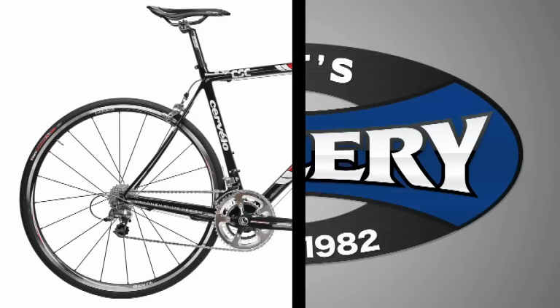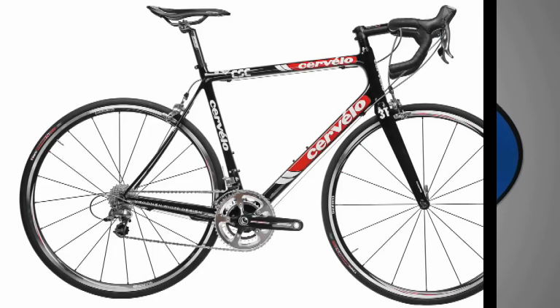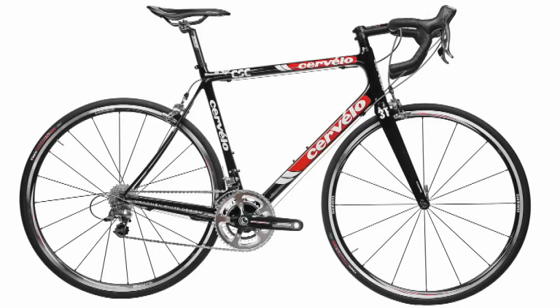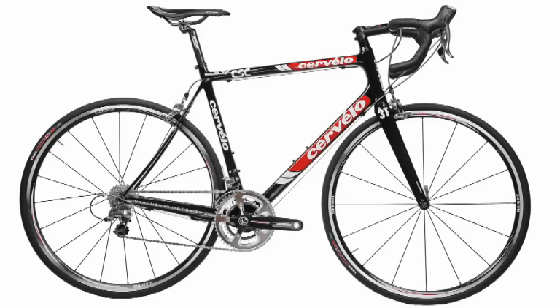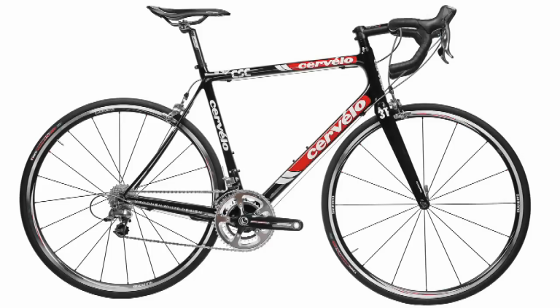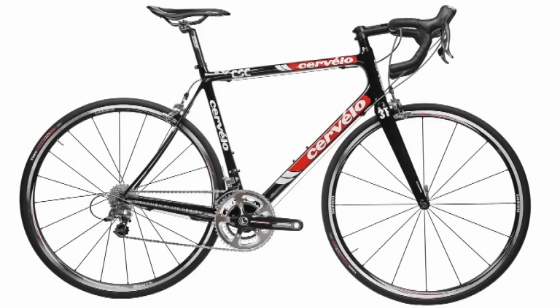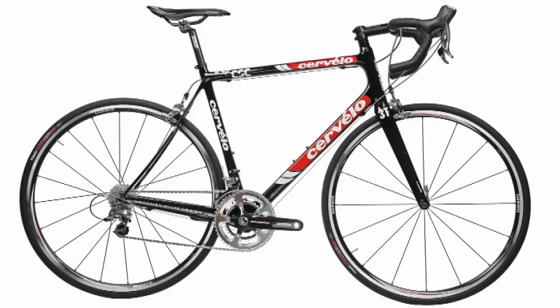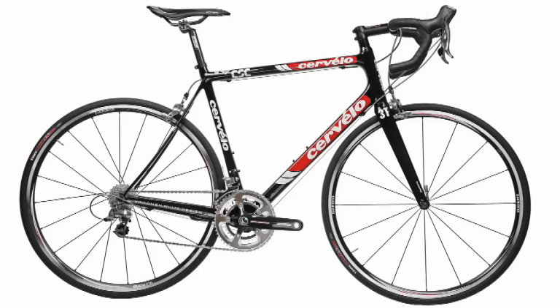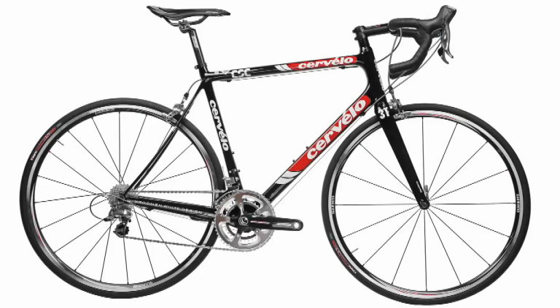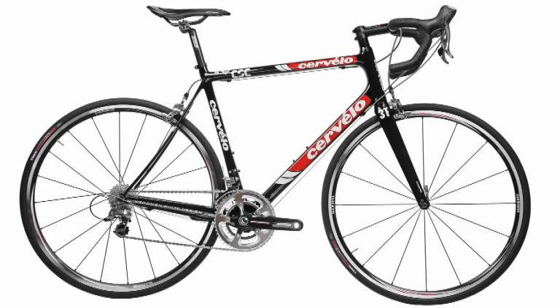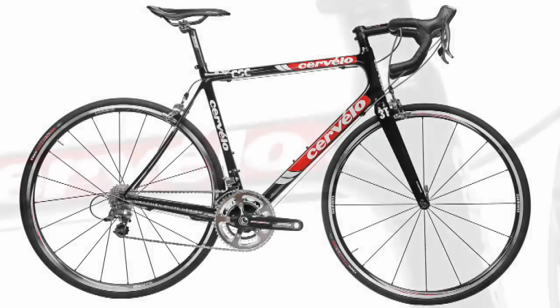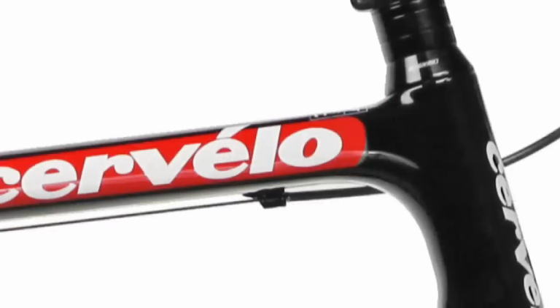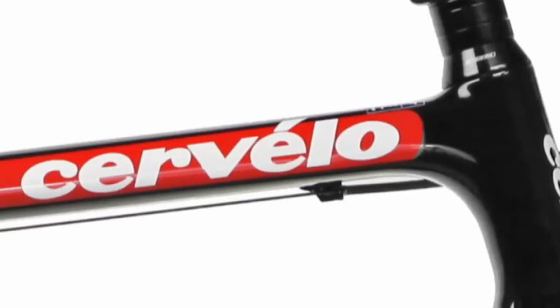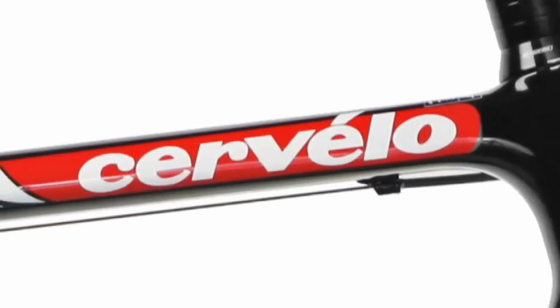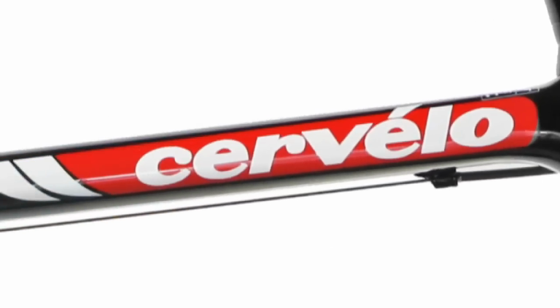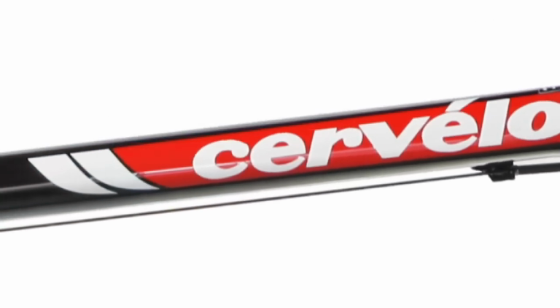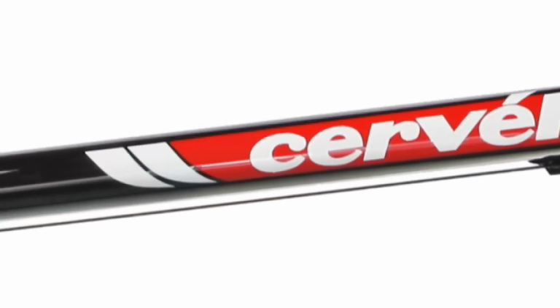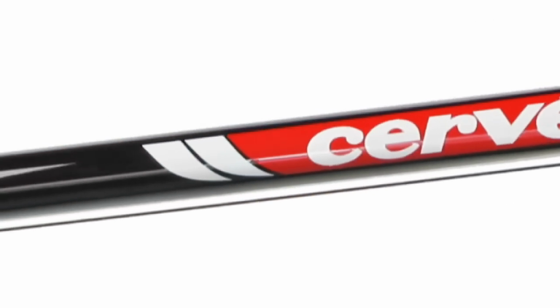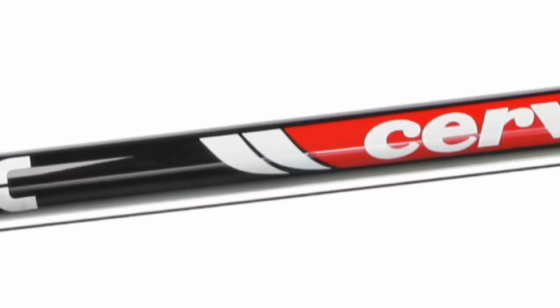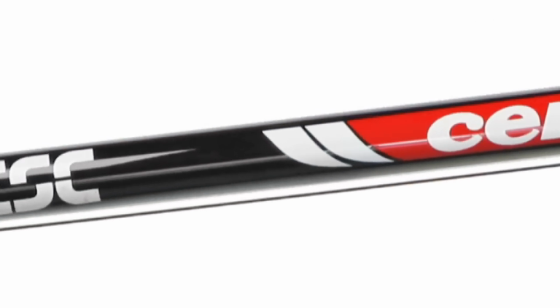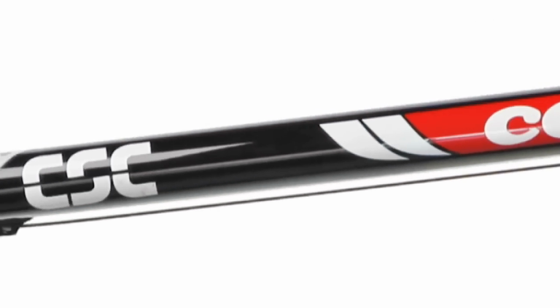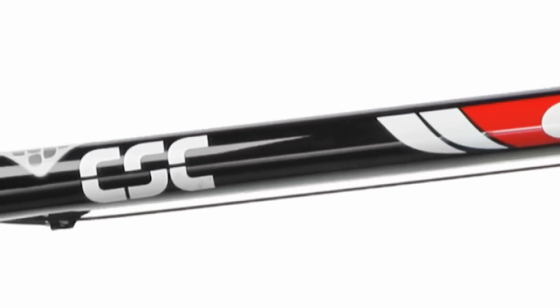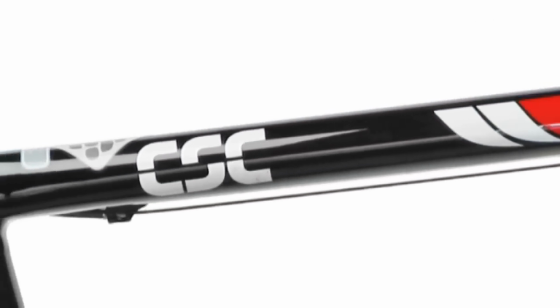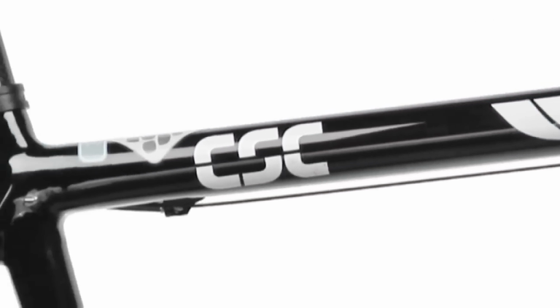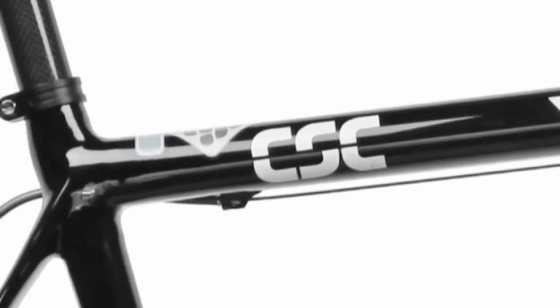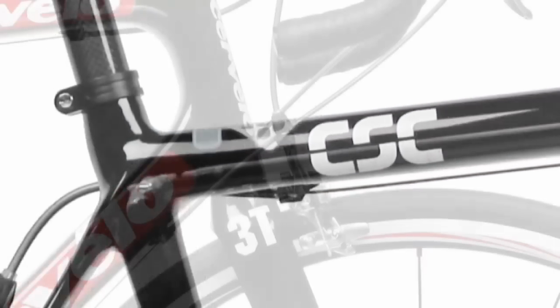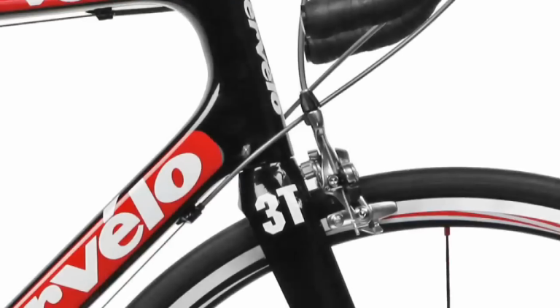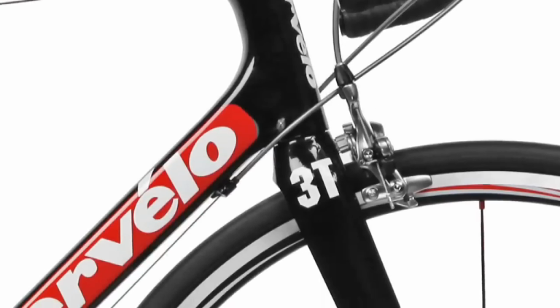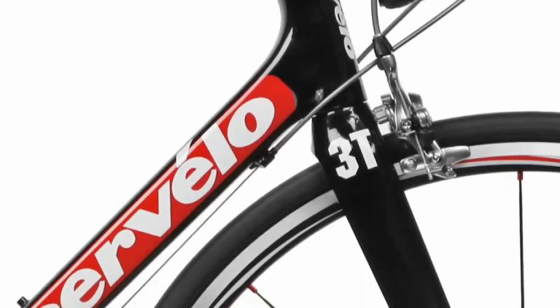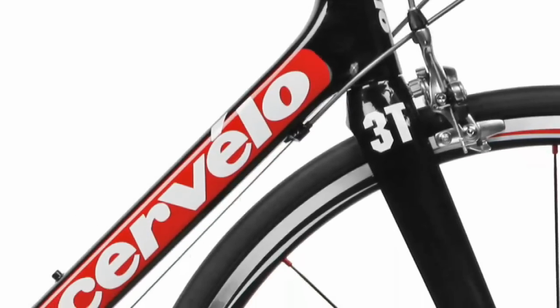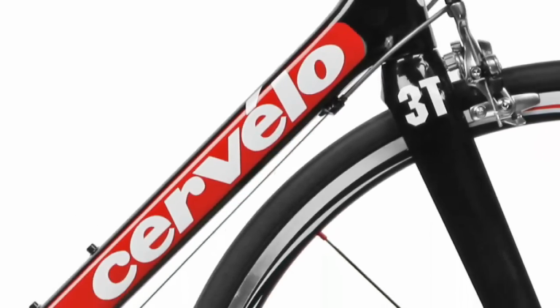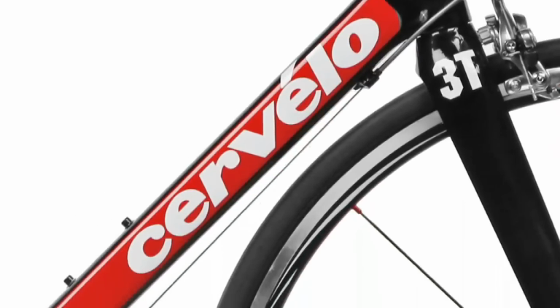New for the 2008 season is Cervelo's RS. Modeled after the Pro Tour proven R3, the new Cervelo RS is designed to accommodate riders who desire a more upright position.